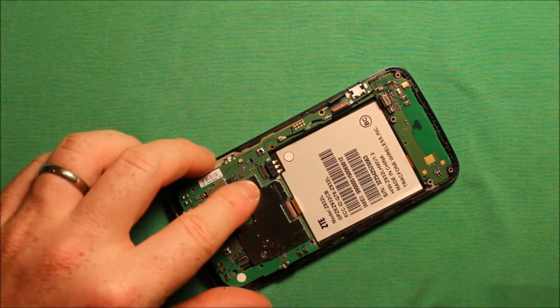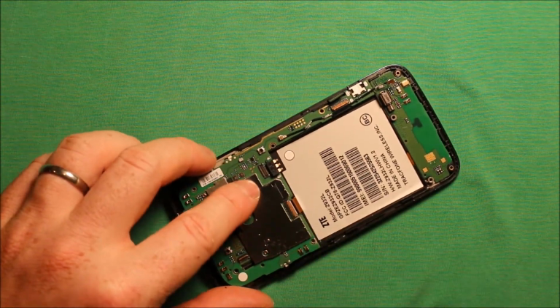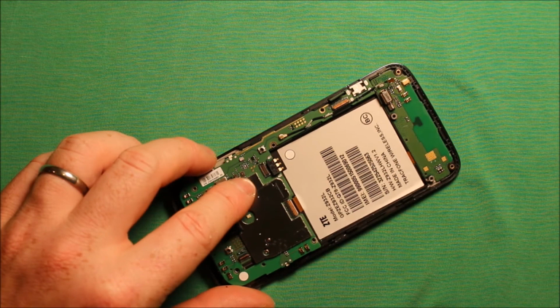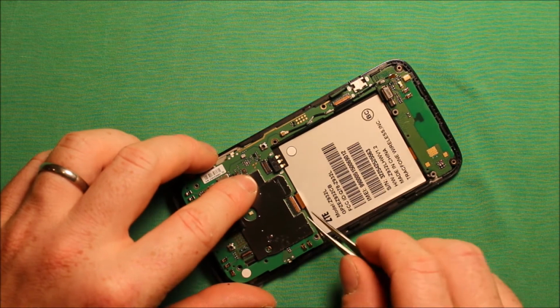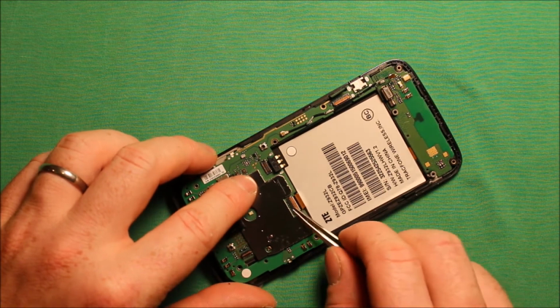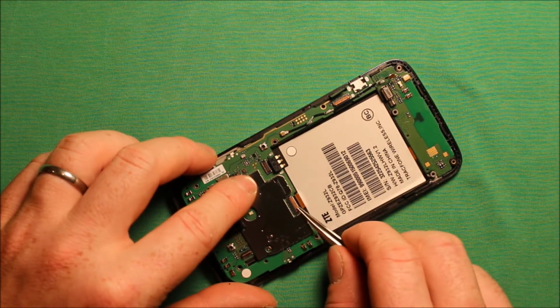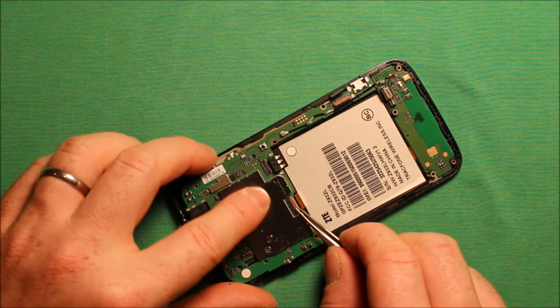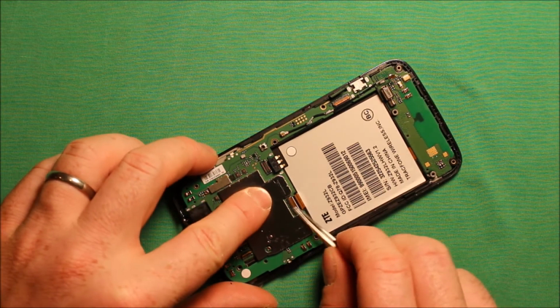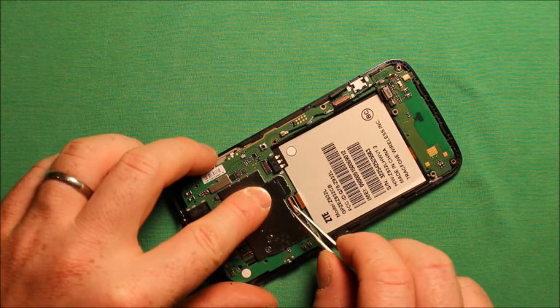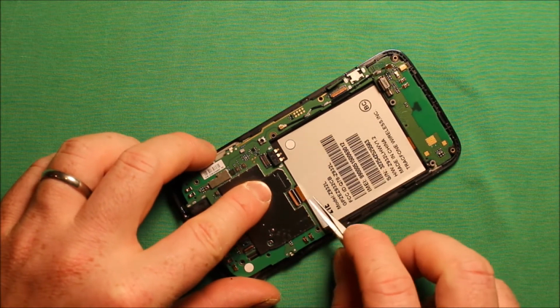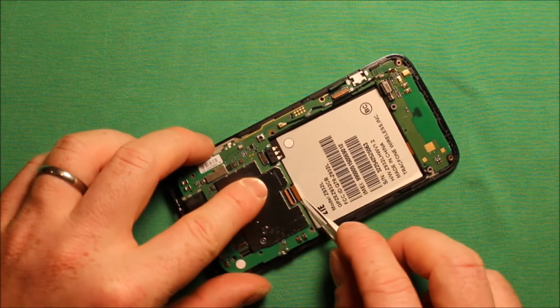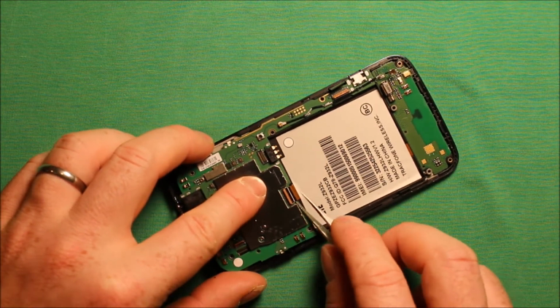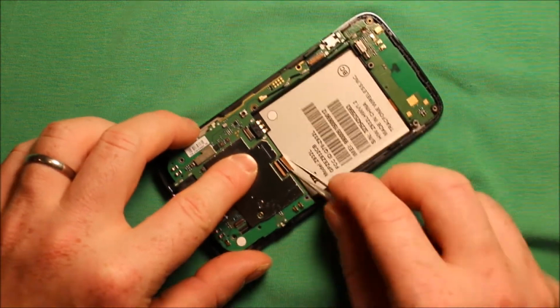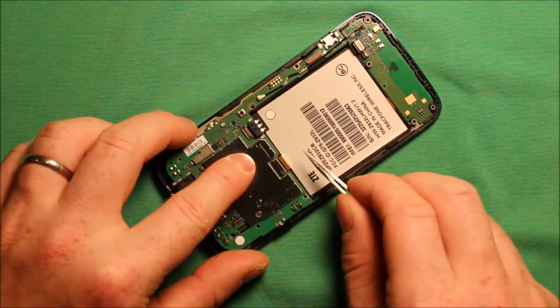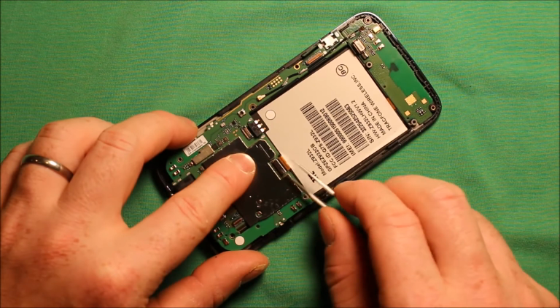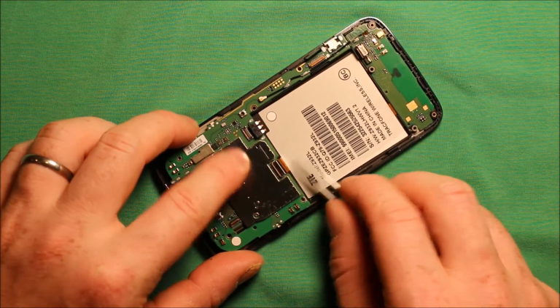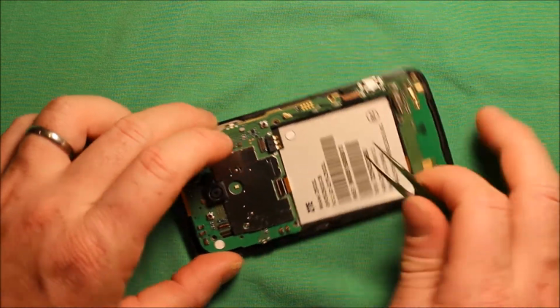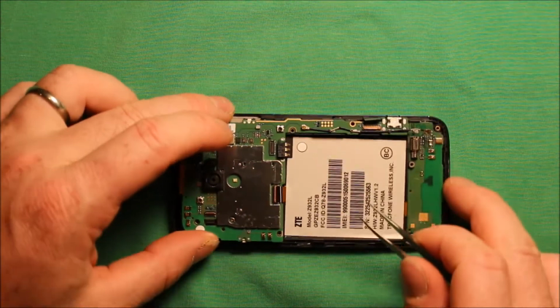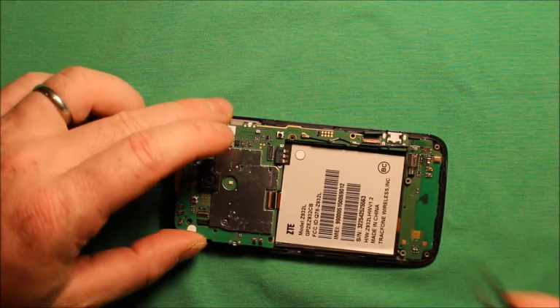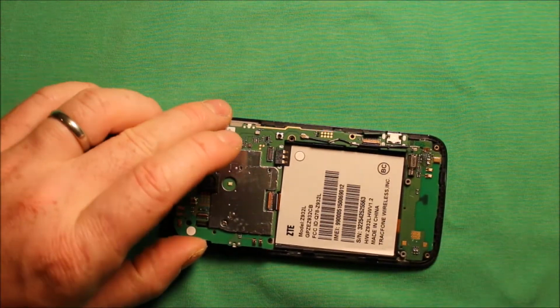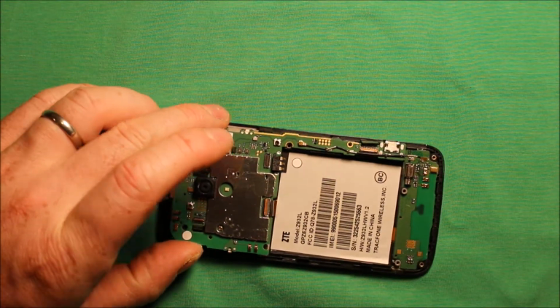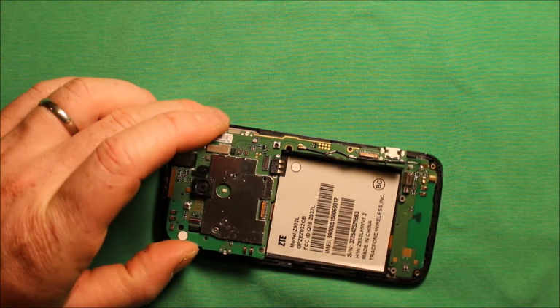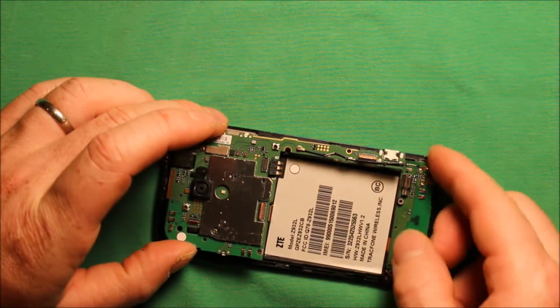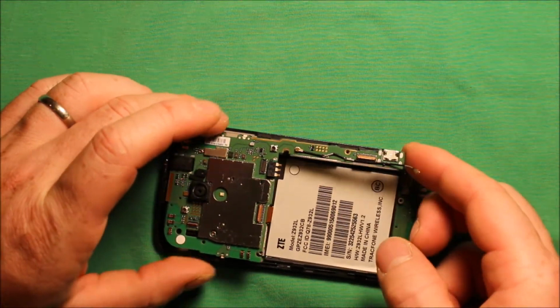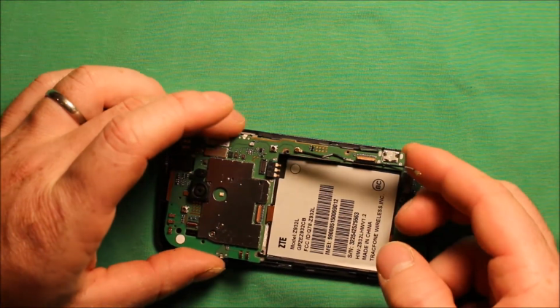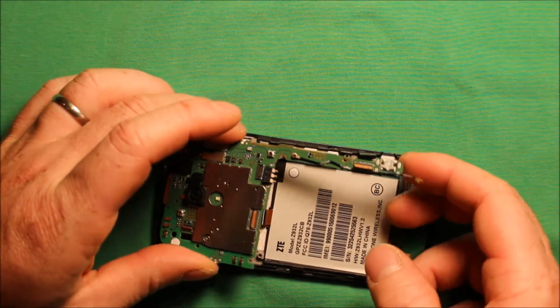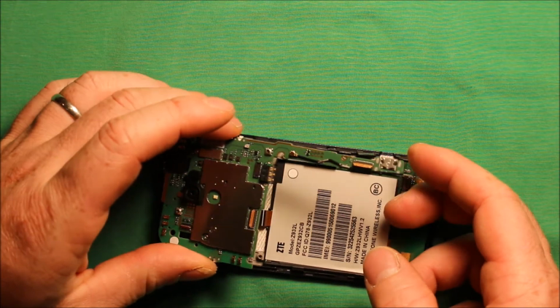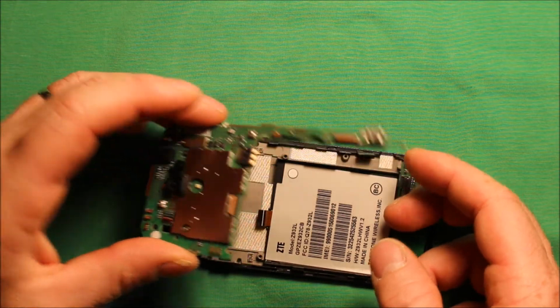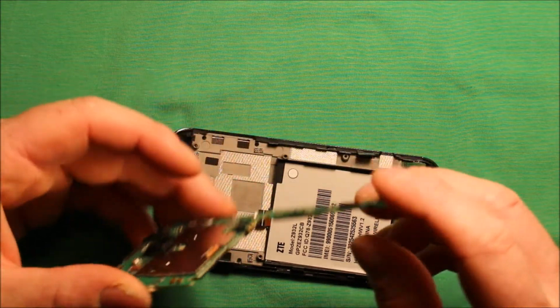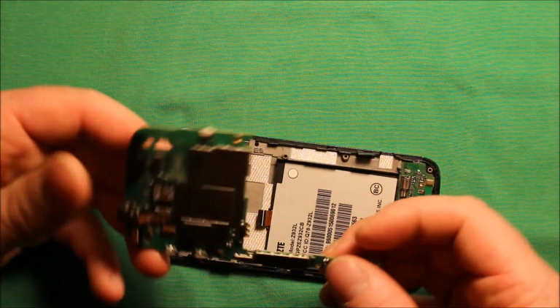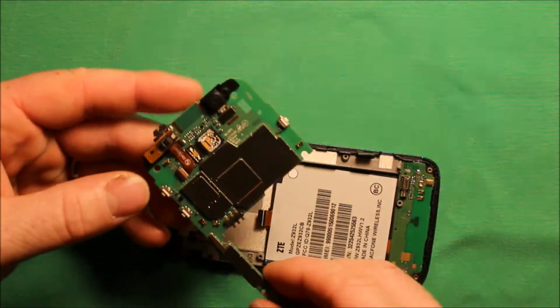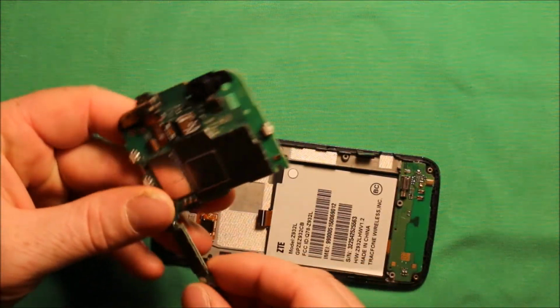Then go ahead and move up, take this connector loose here too — flip up that brown connector and wiggle it out. And then the logic board comes right out just like that.